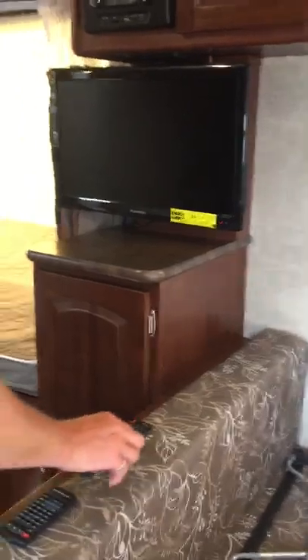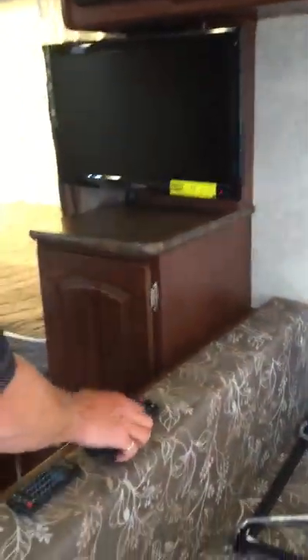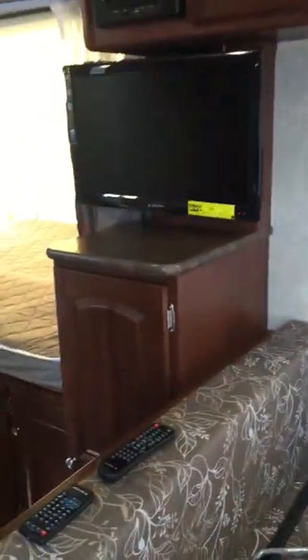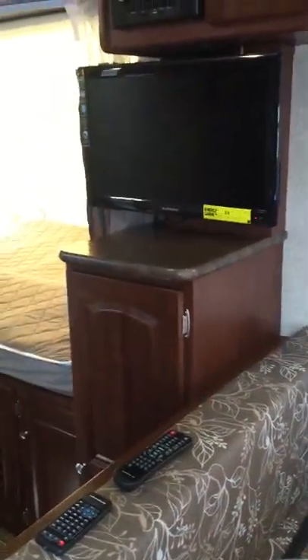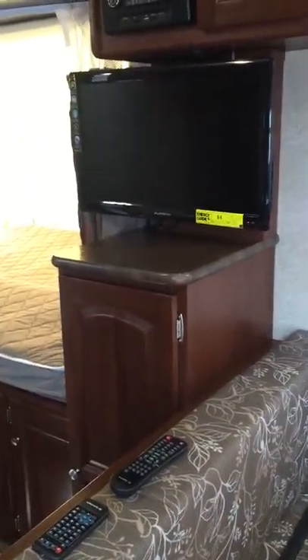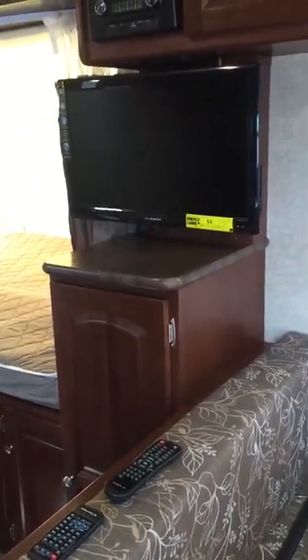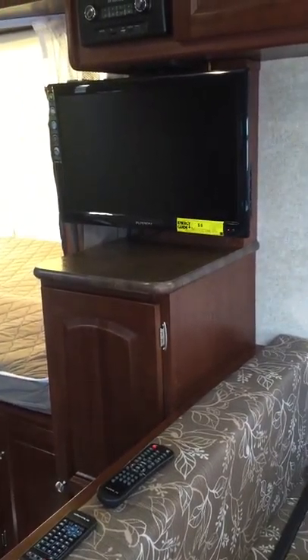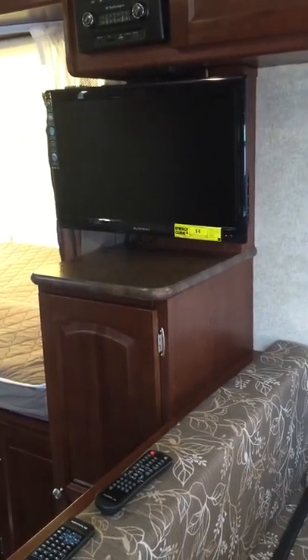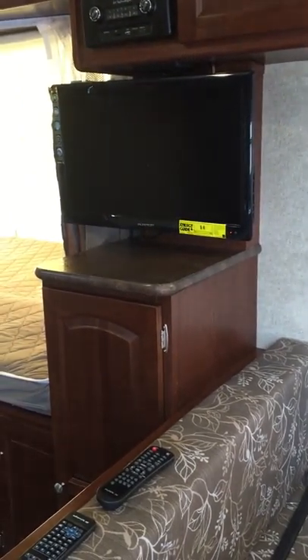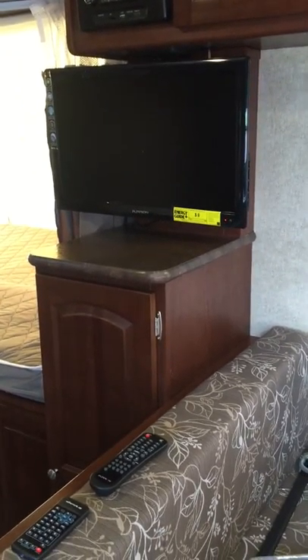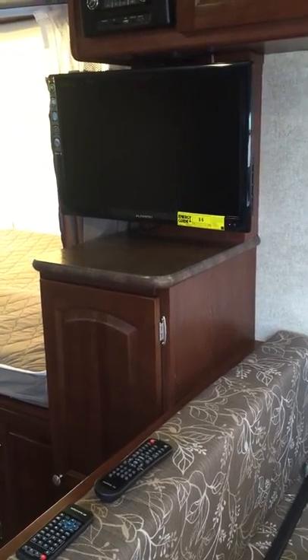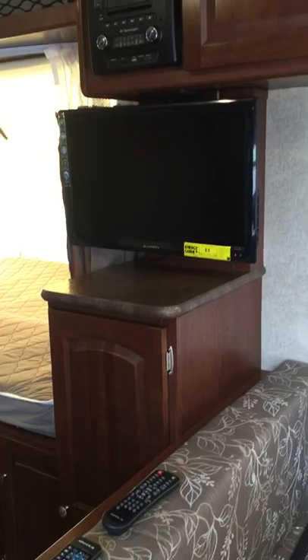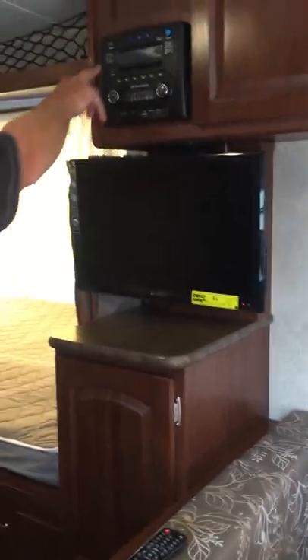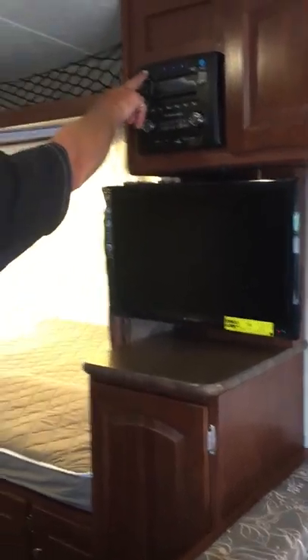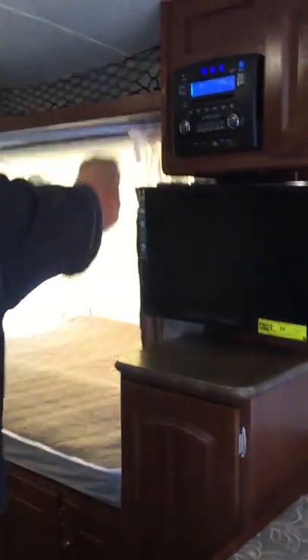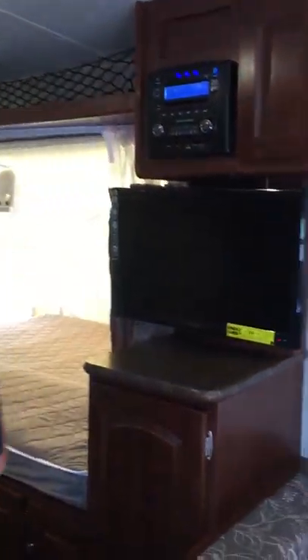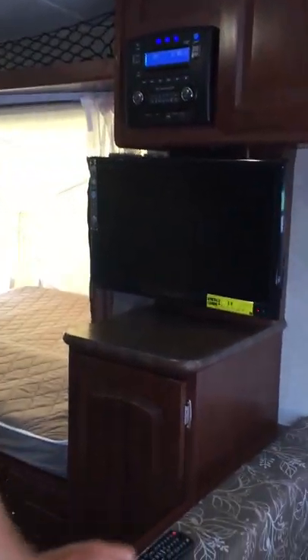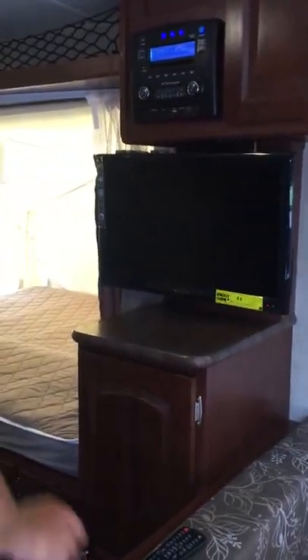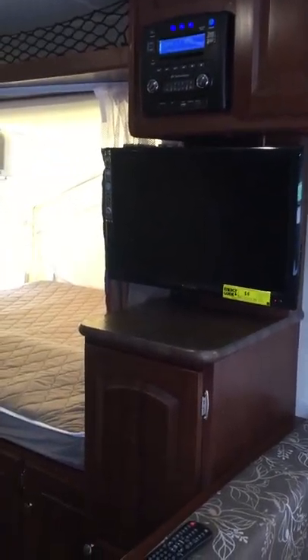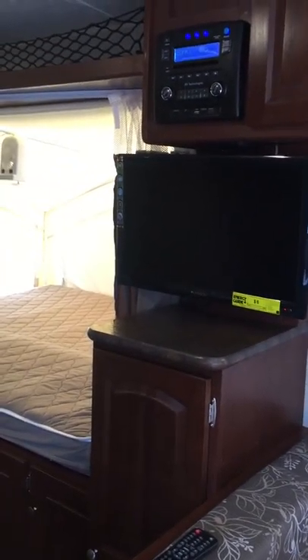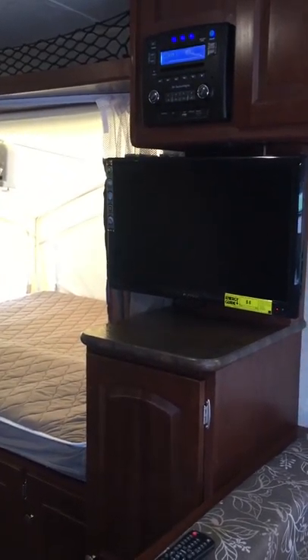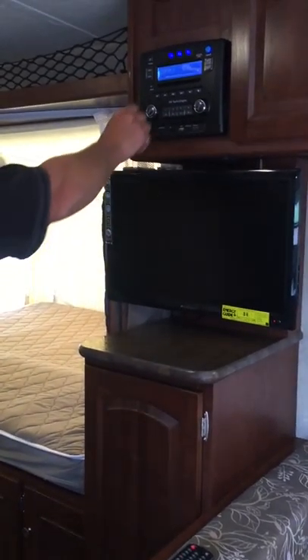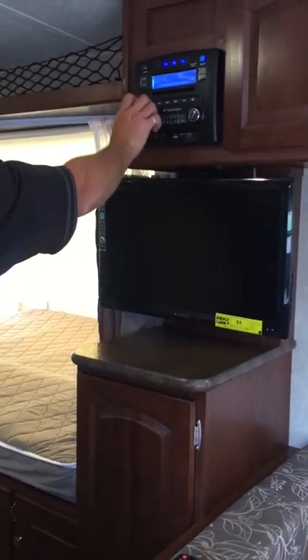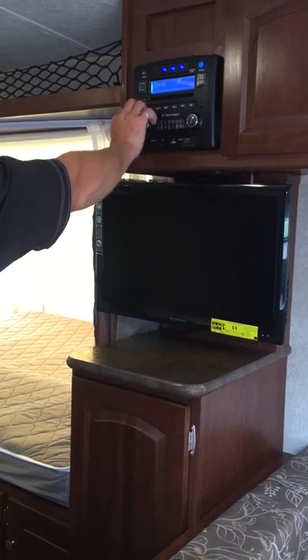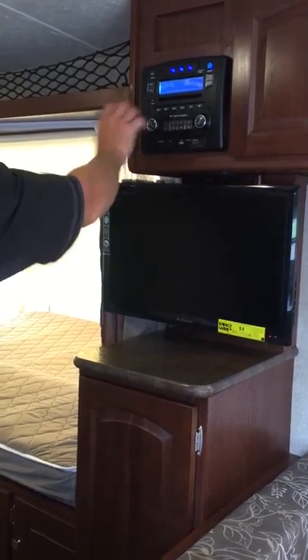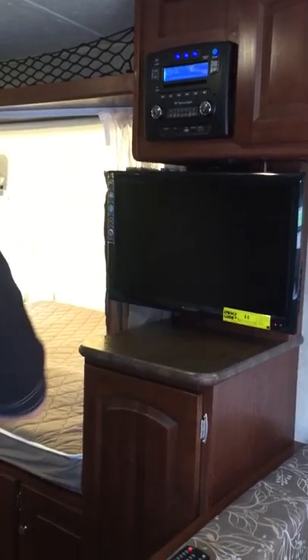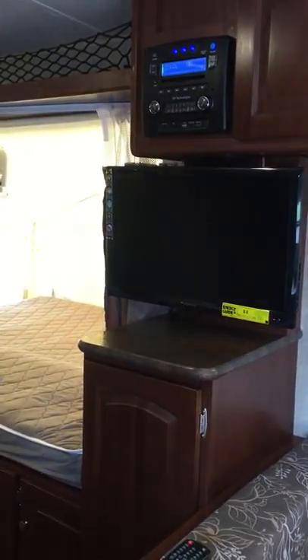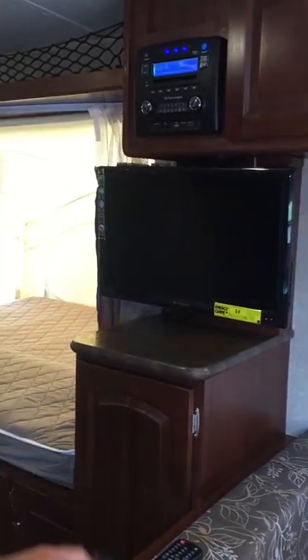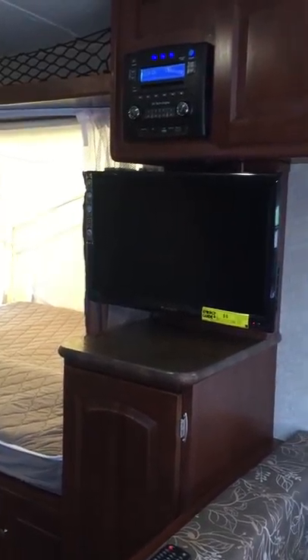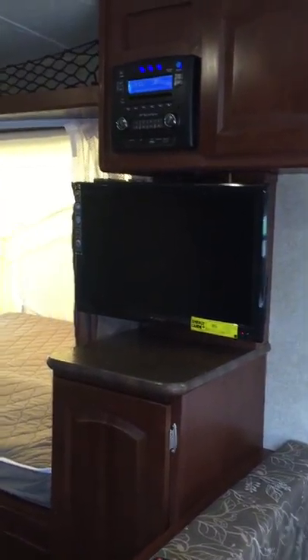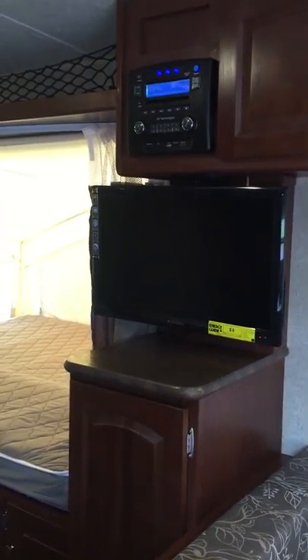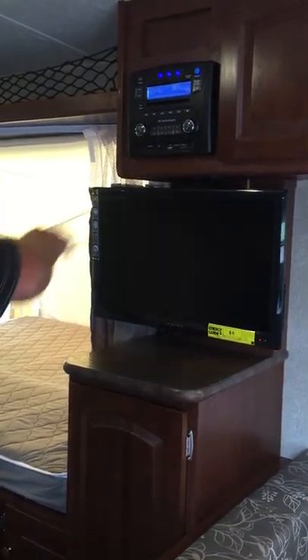How are you guys in electronics? So what we have on board, let's take a look at our stereo to start with. Turn the power on. We can use the remote control for the stereo as well. Let's take a look at what it will actually do.